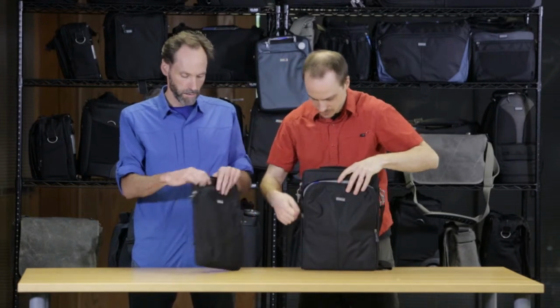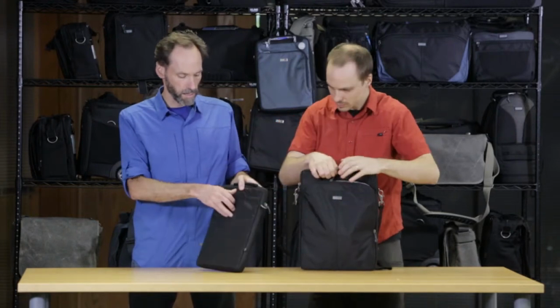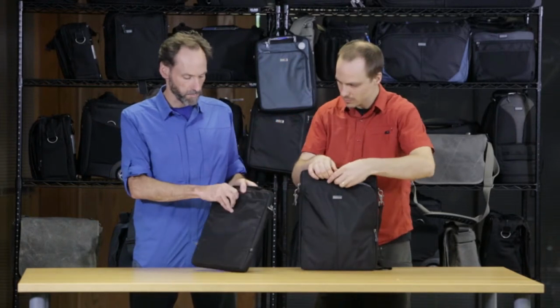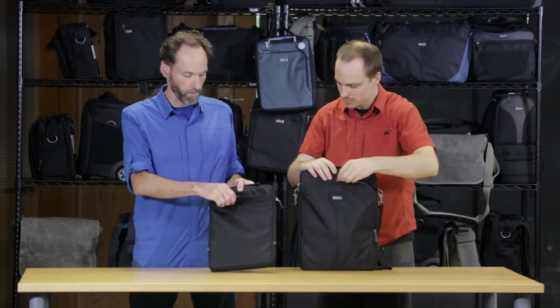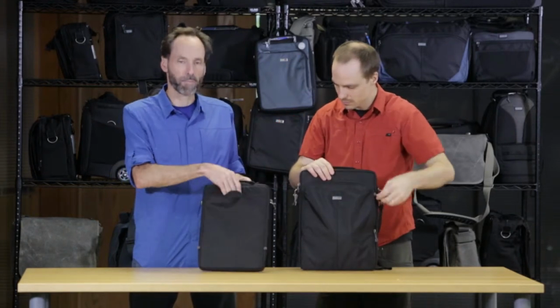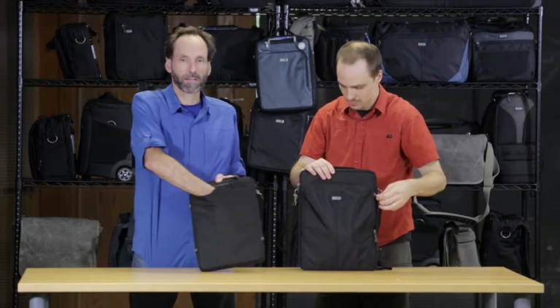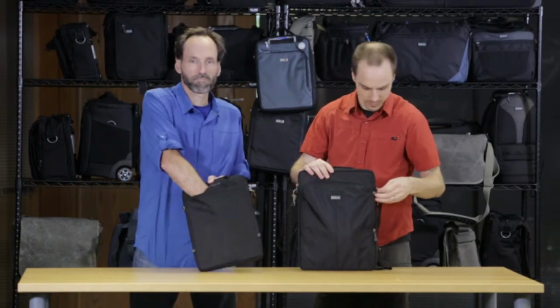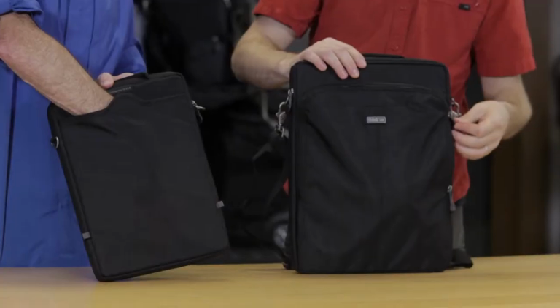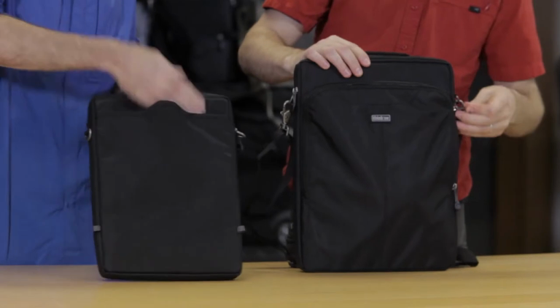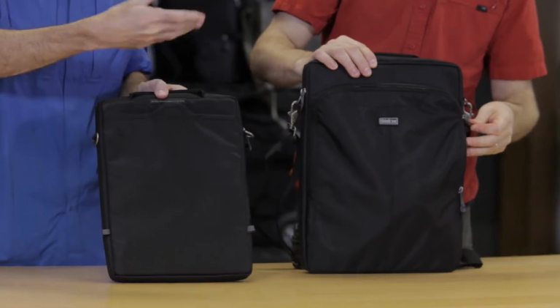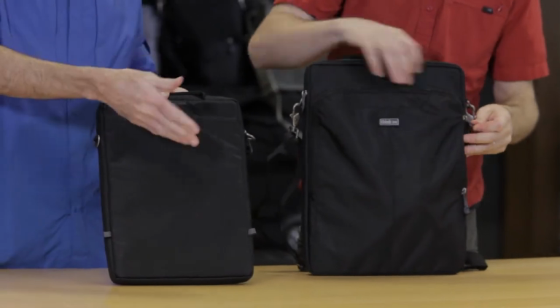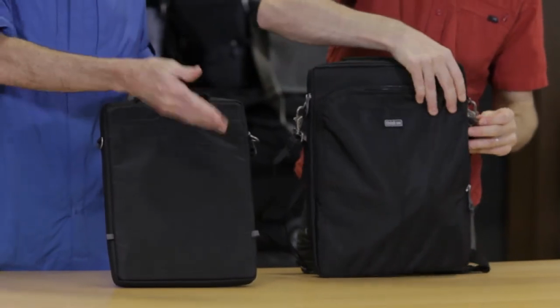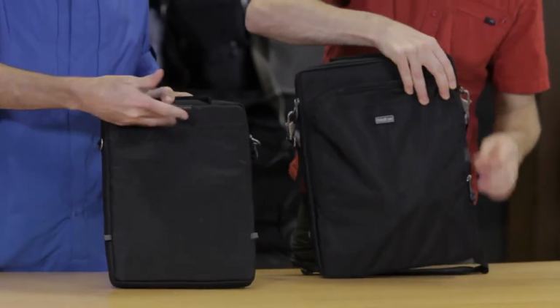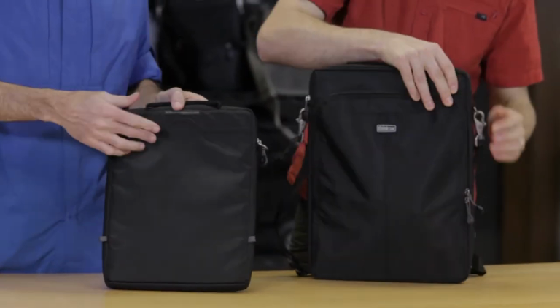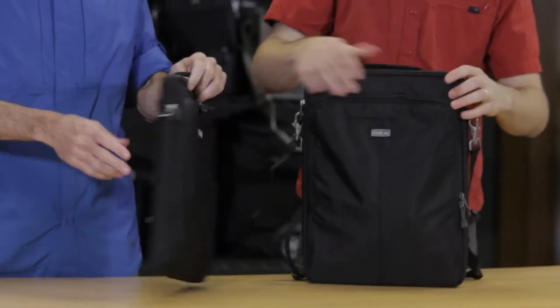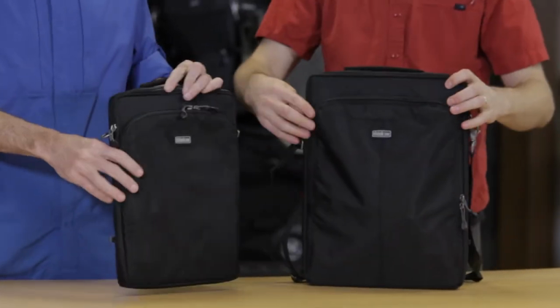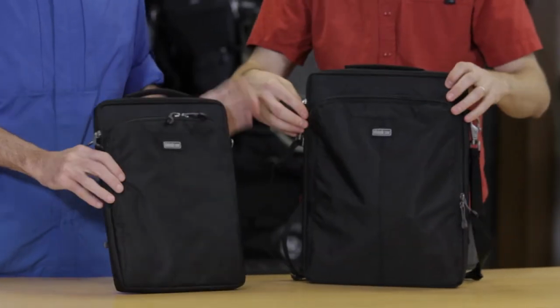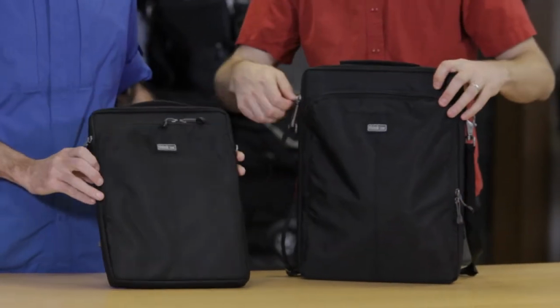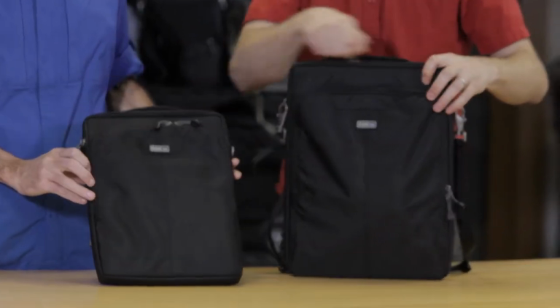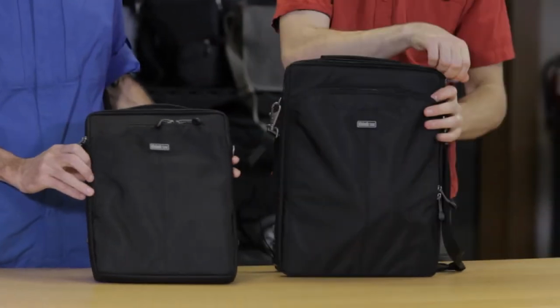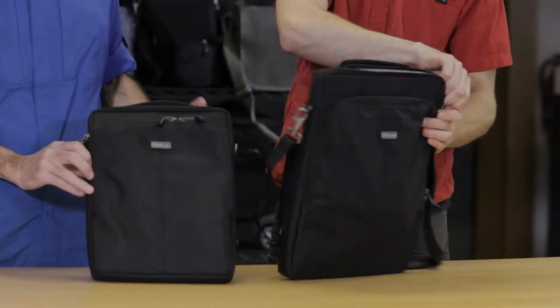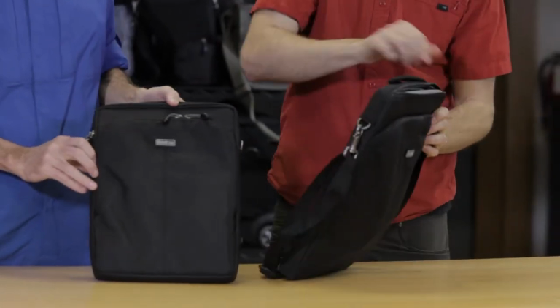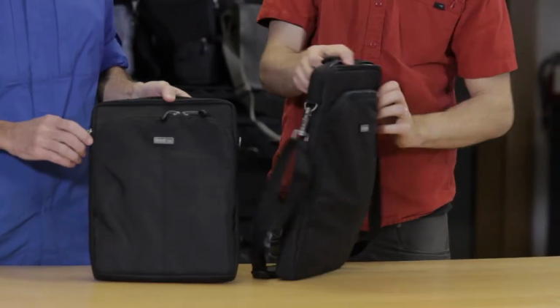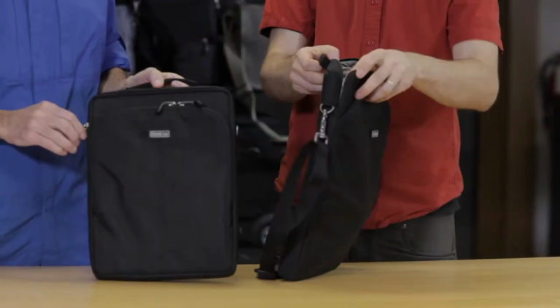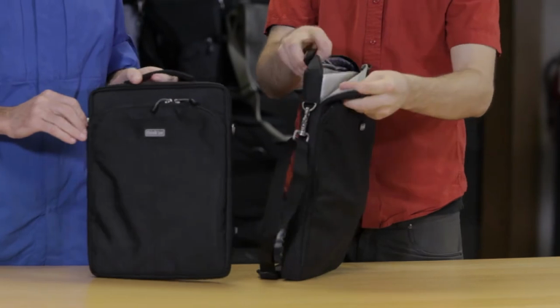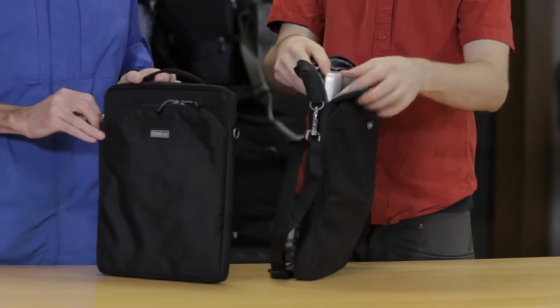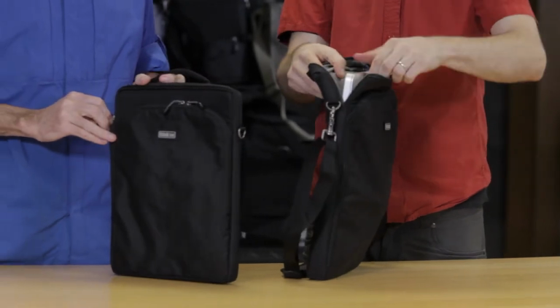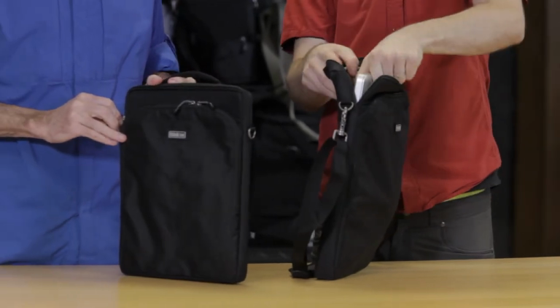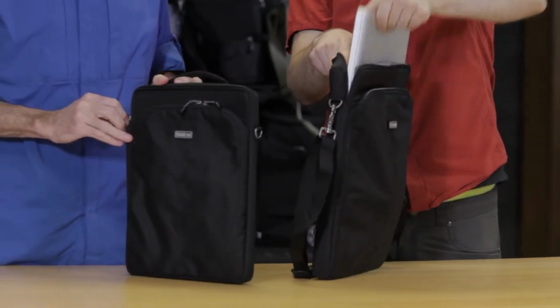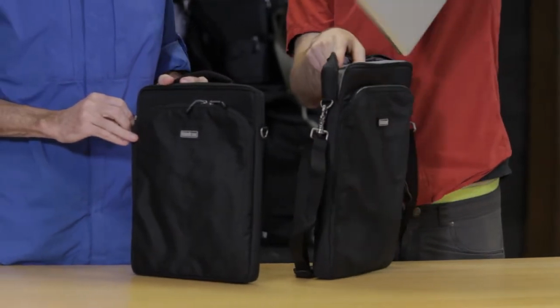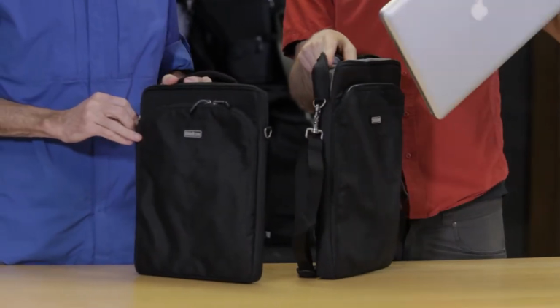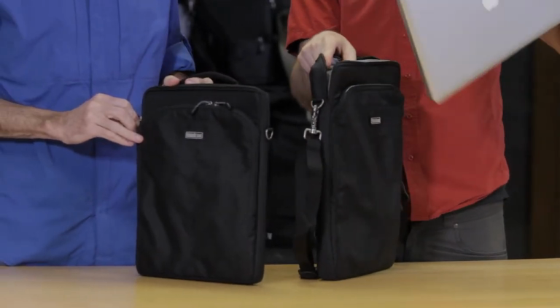It also has a simple back pocket for papers, magazines, and other things you might want to carry with you. As you can see, this fits the 15-inch MacBook Pro.